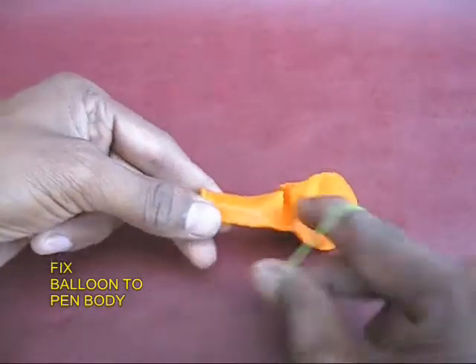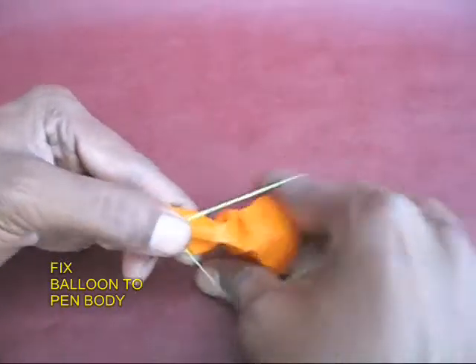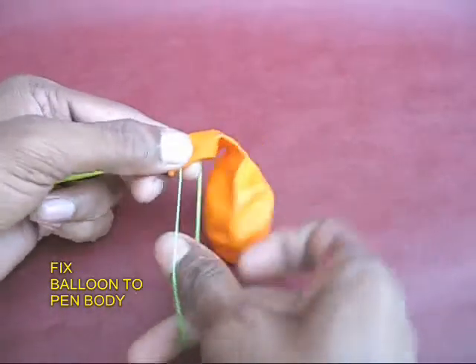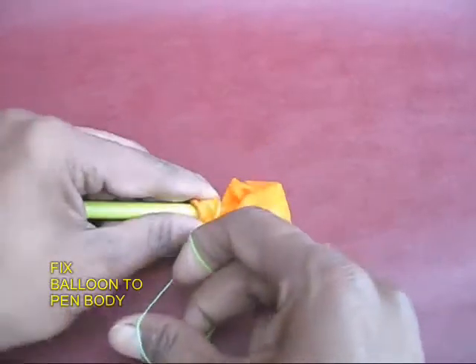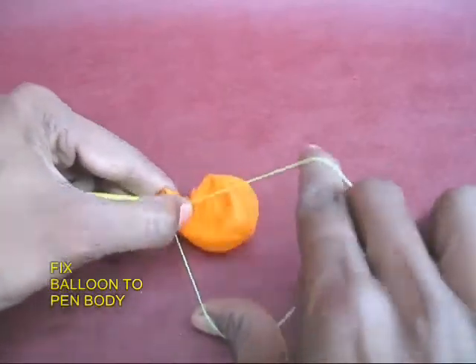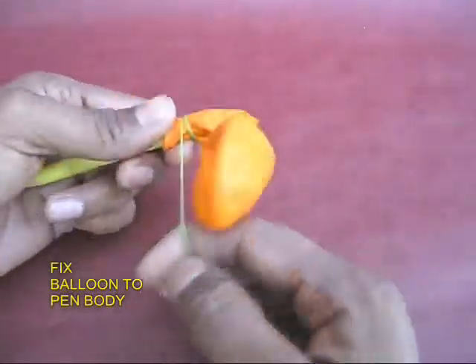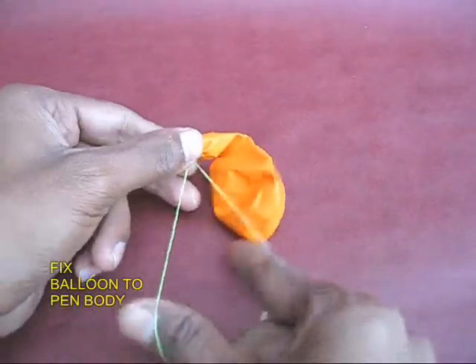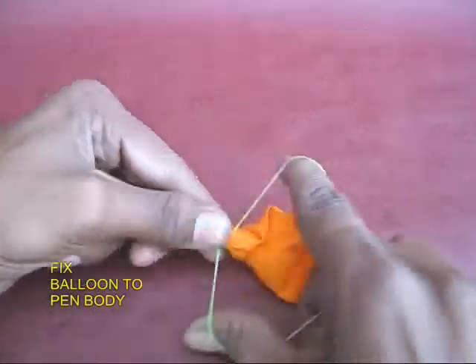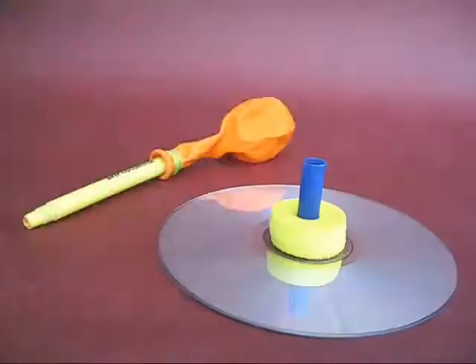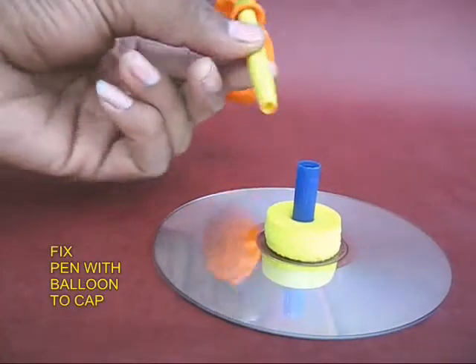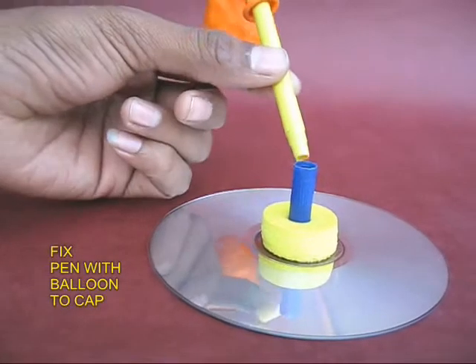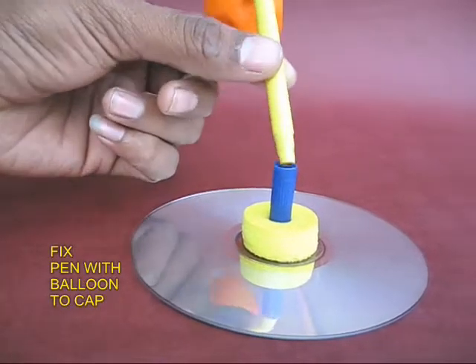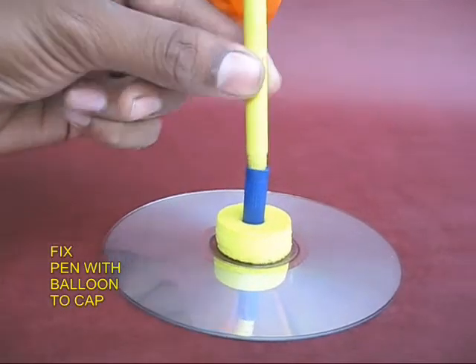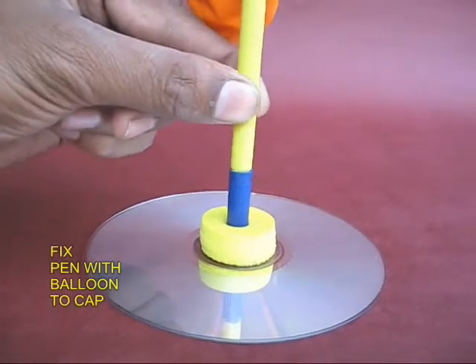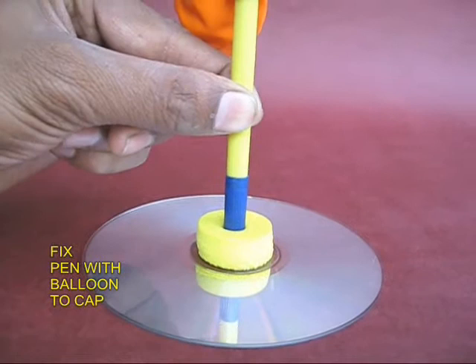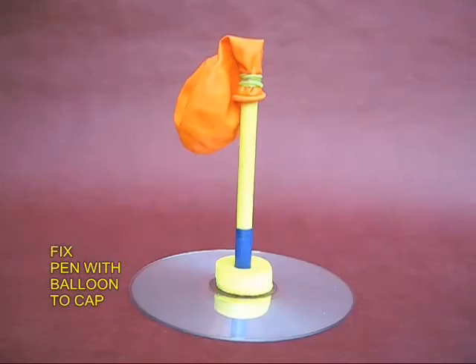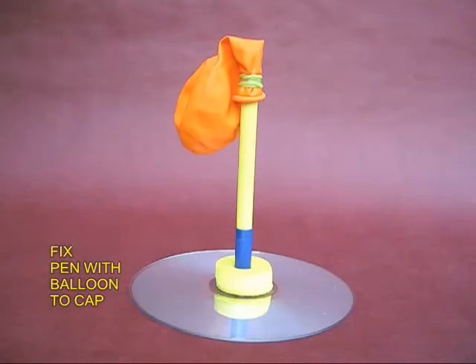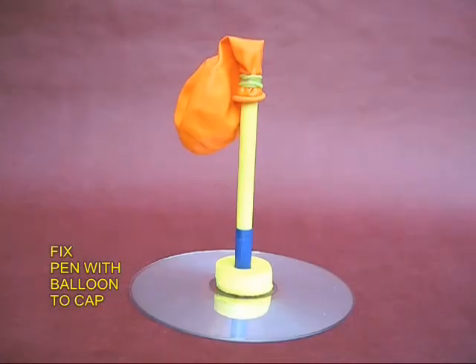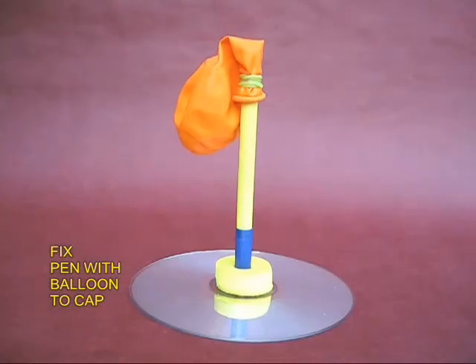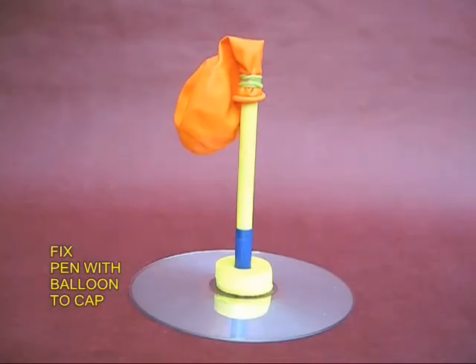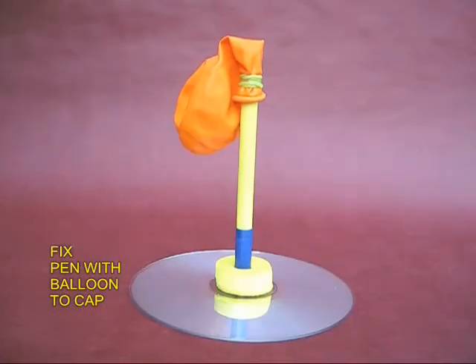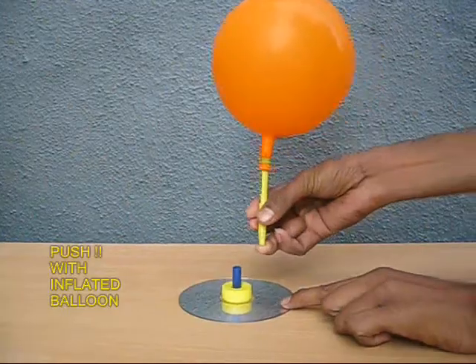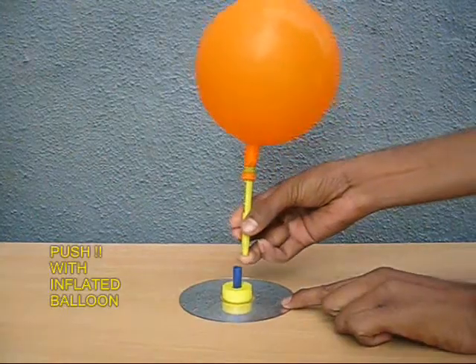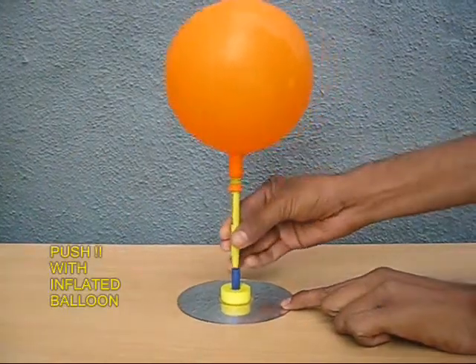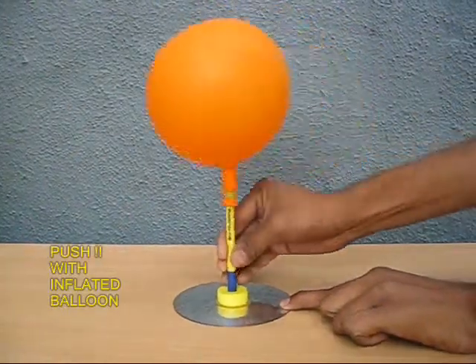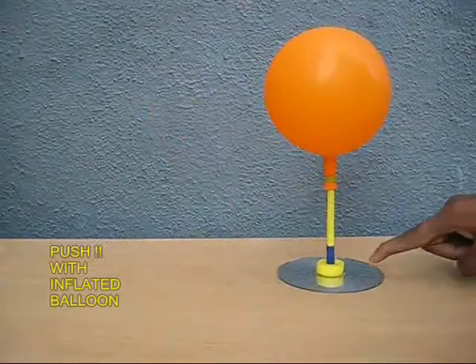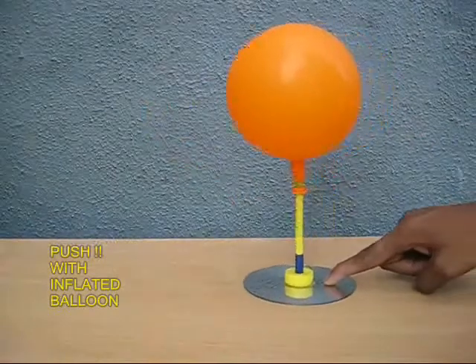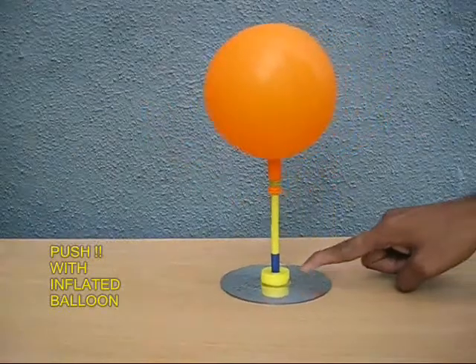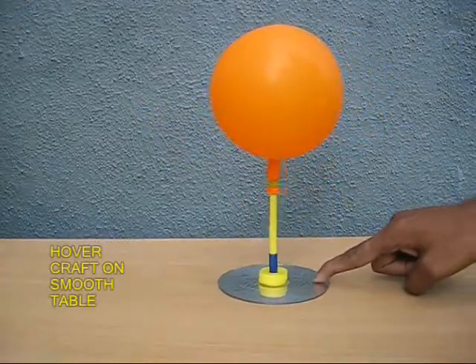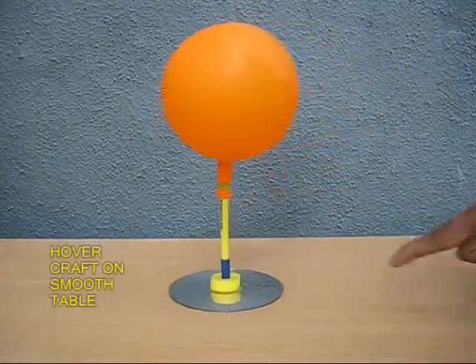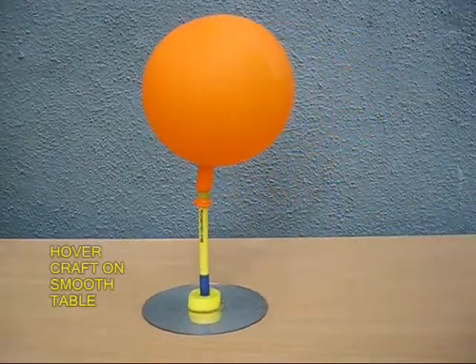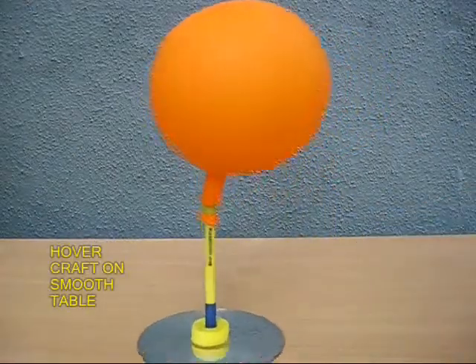It is a rubber band that is used here. This balloon is used in the first place. The balloon is used with a CD.